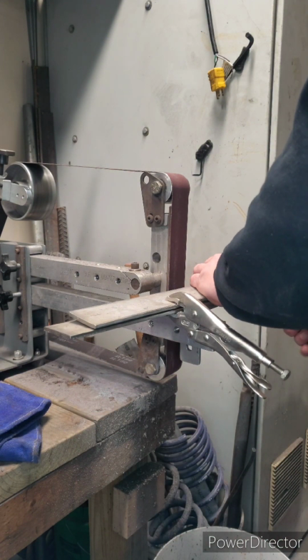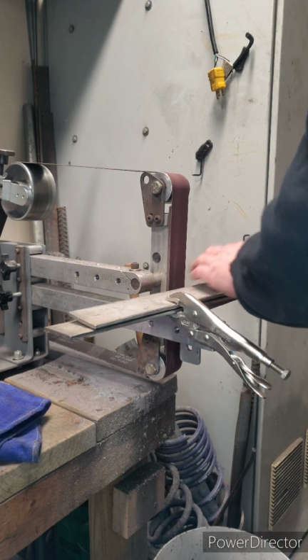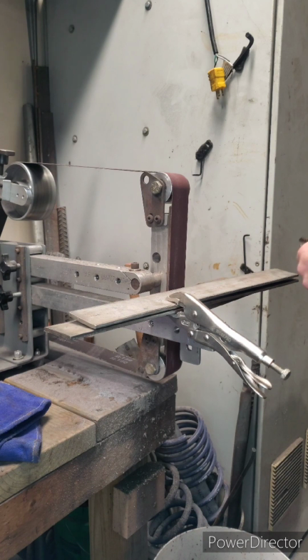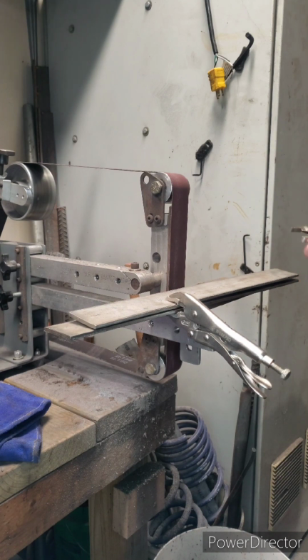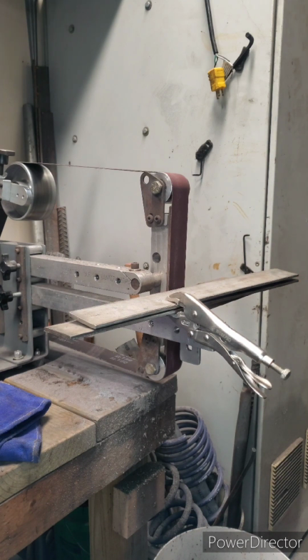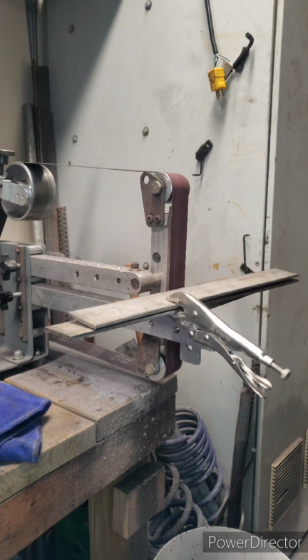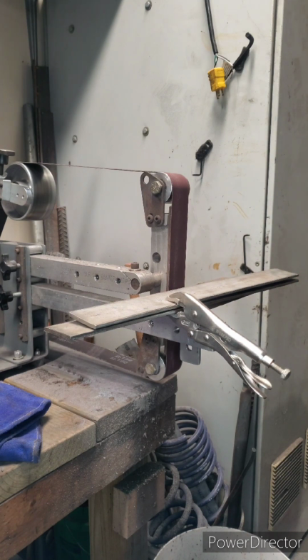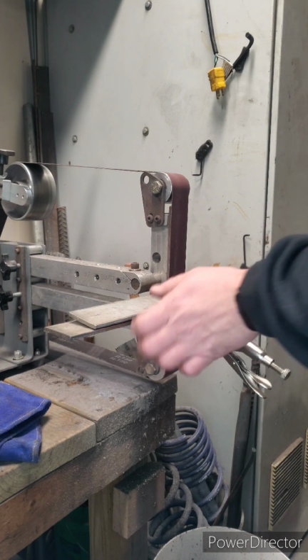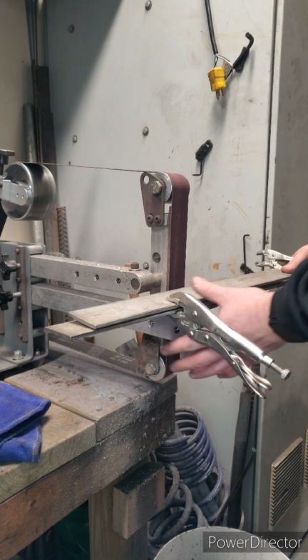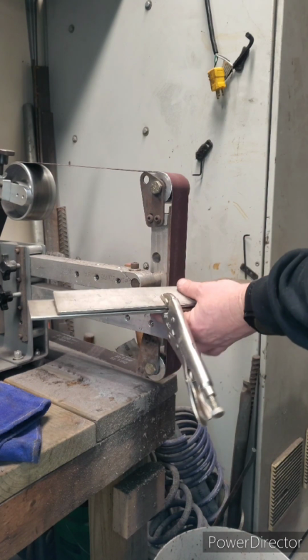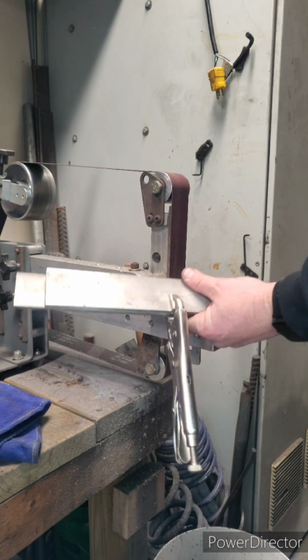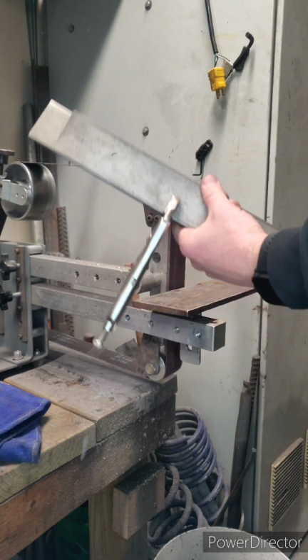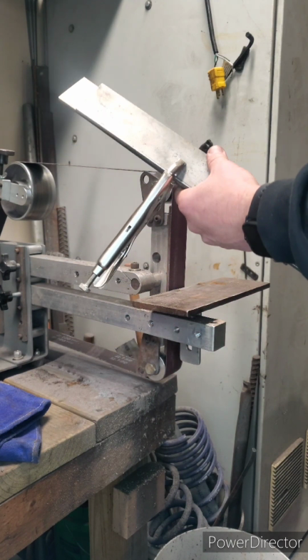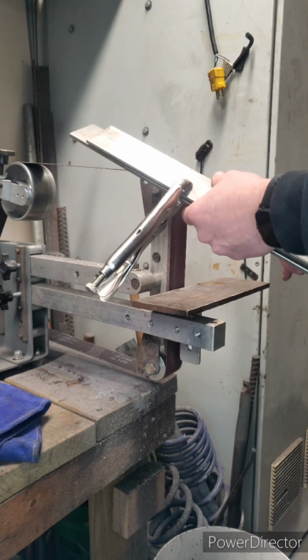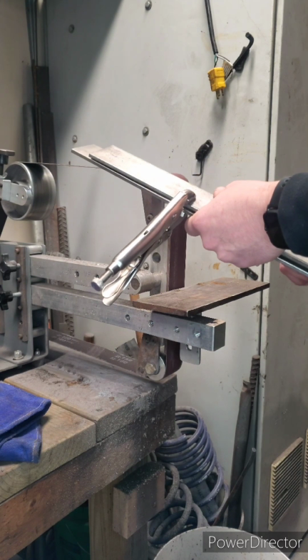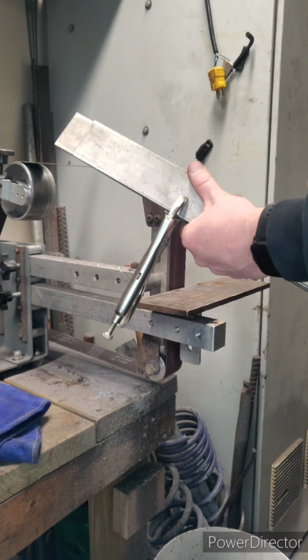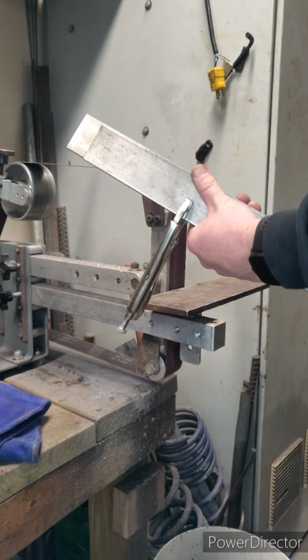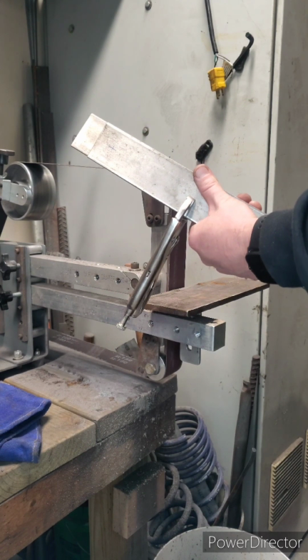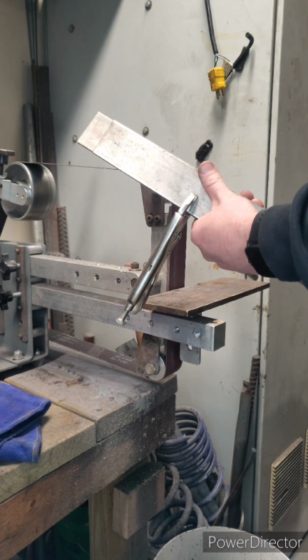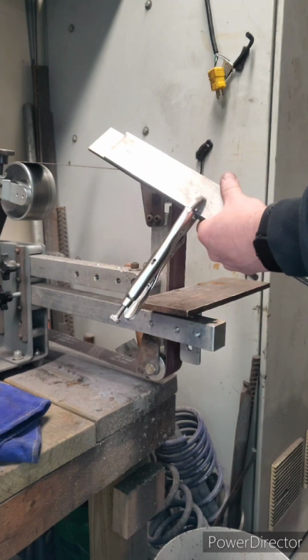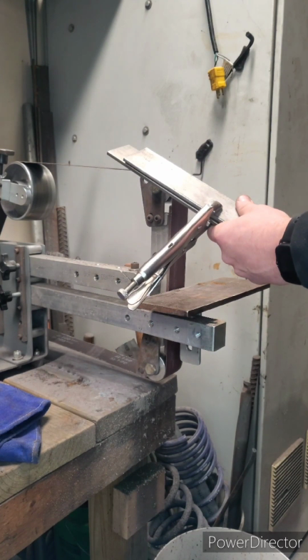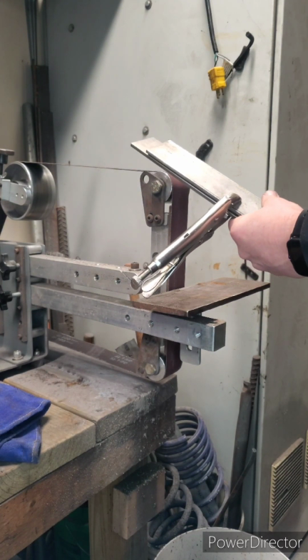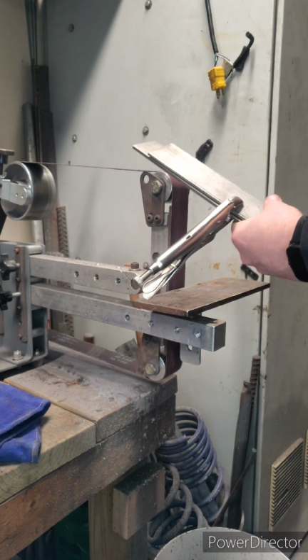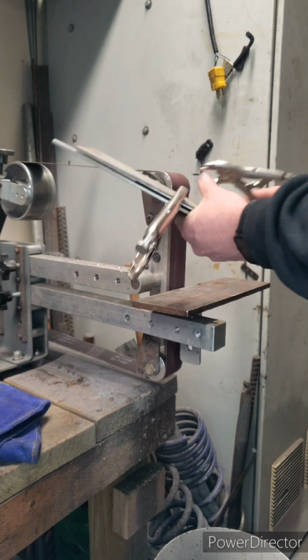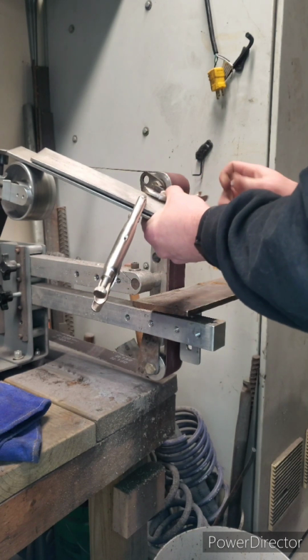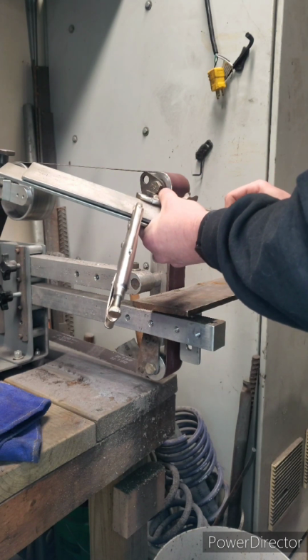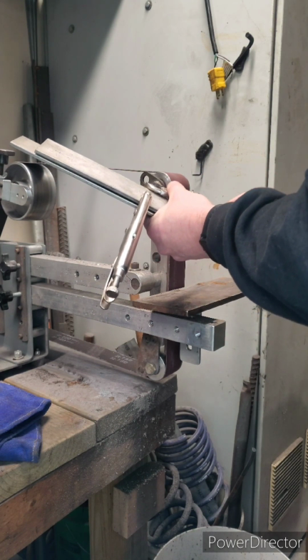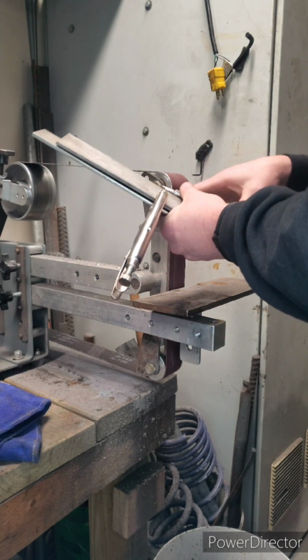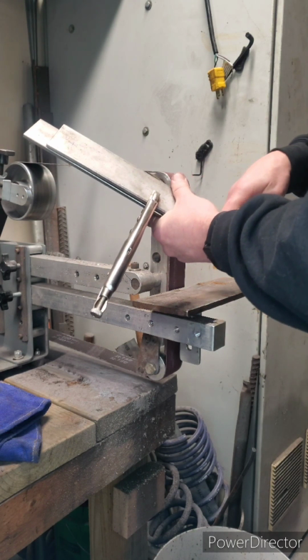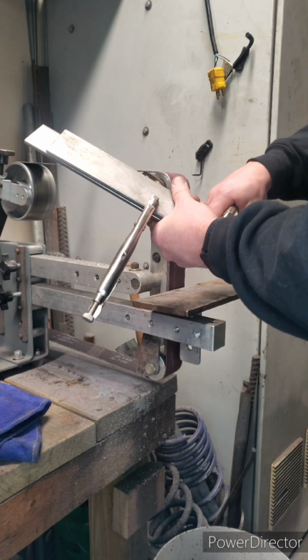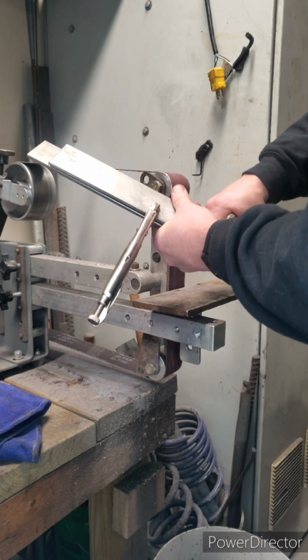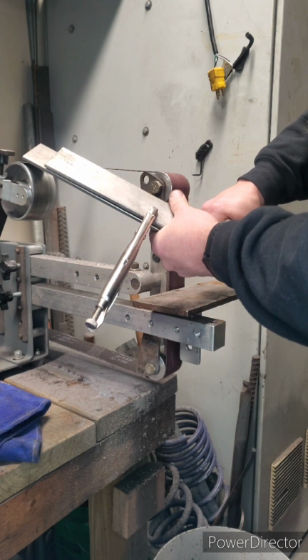I'll do all my grinding post heat treat due to warping. If you grind too thin and then try to quench it, you can get kind of a potato chip effect on the edge. So I'll do all my grinding post heat treat.